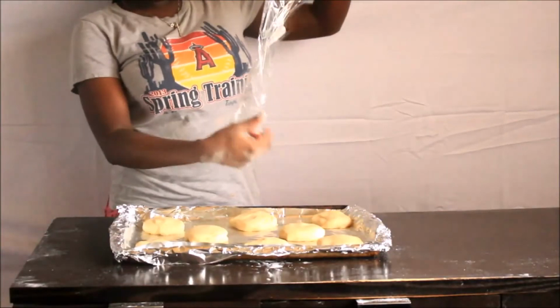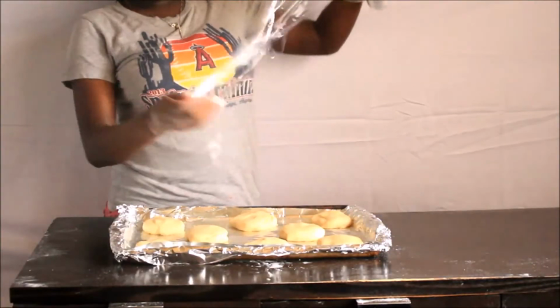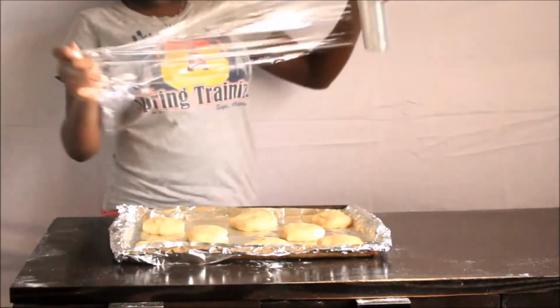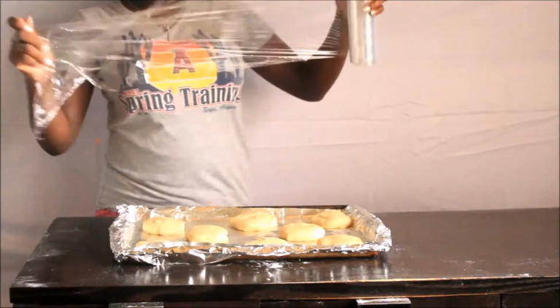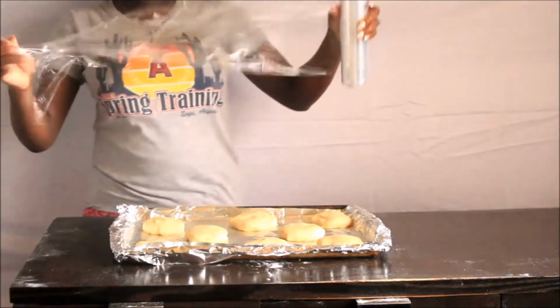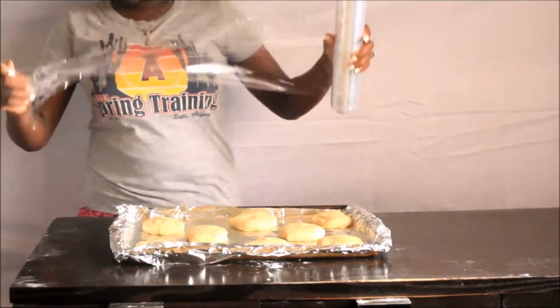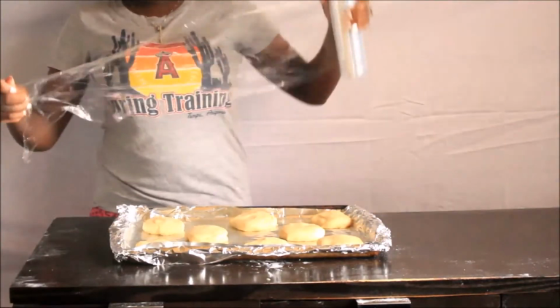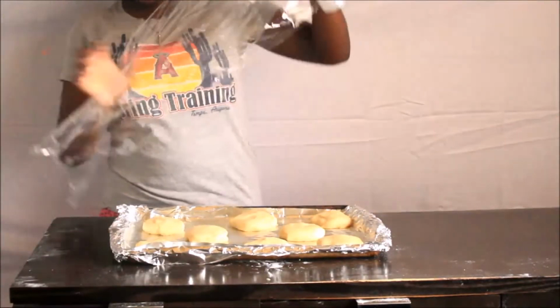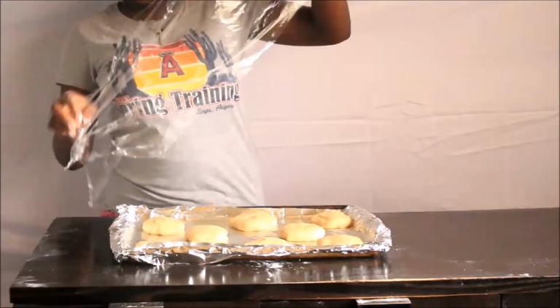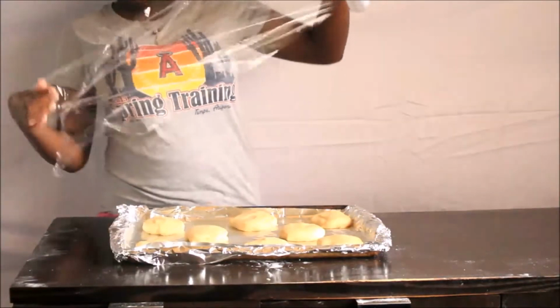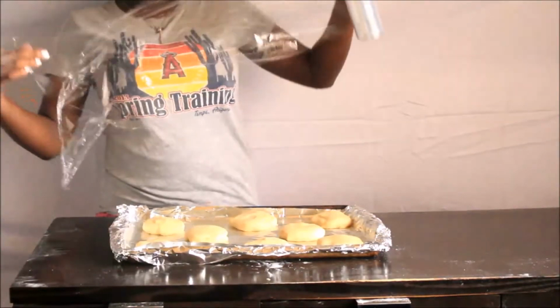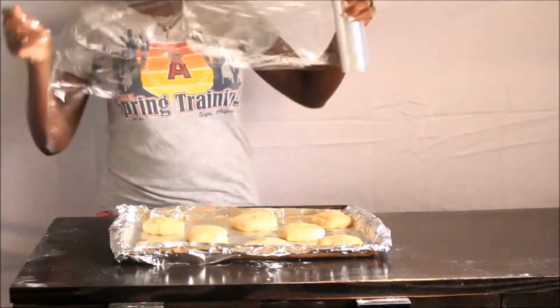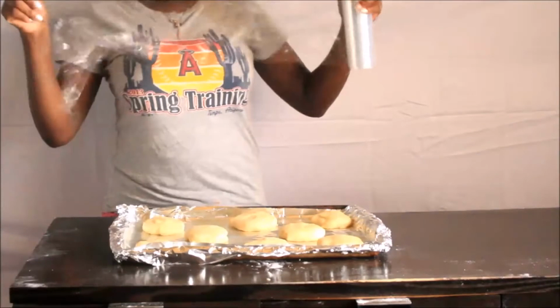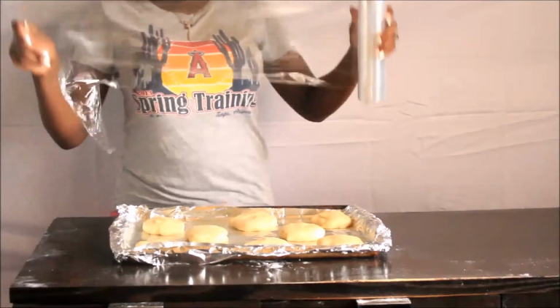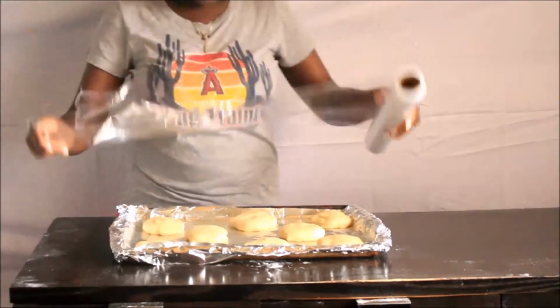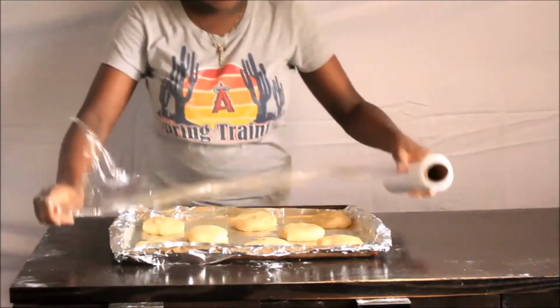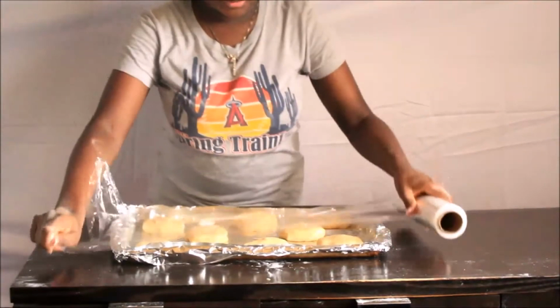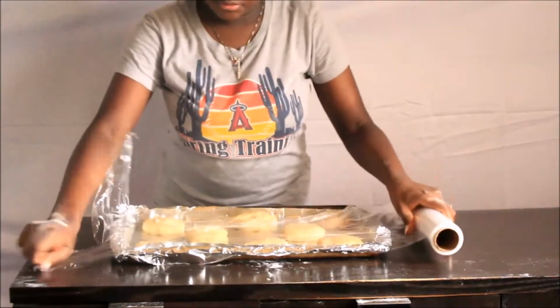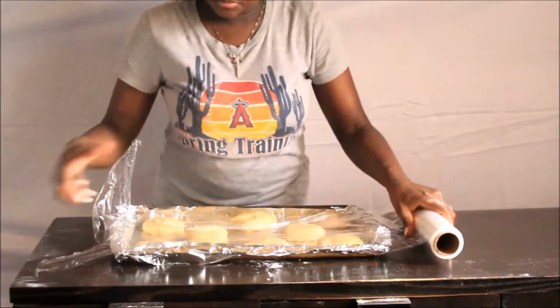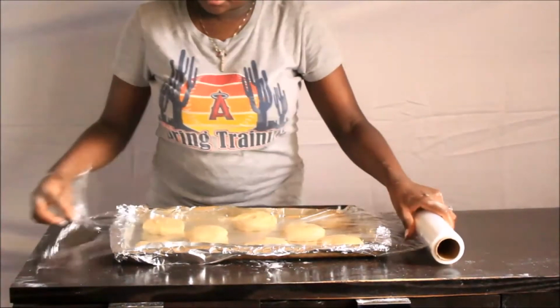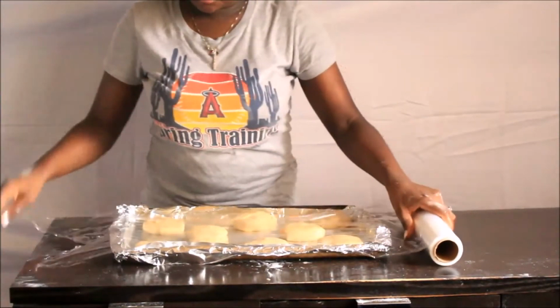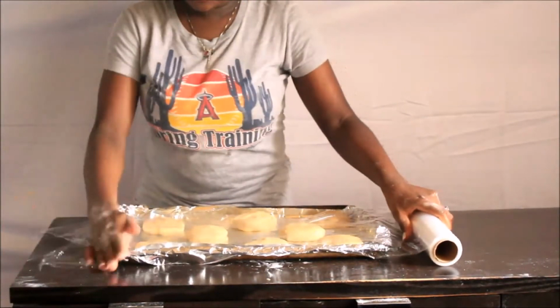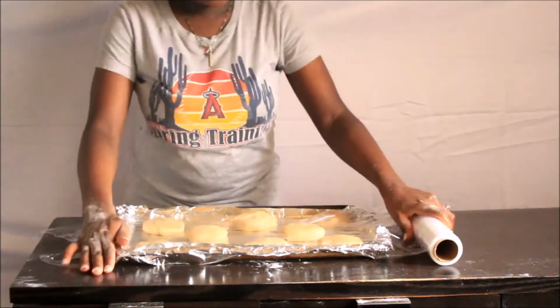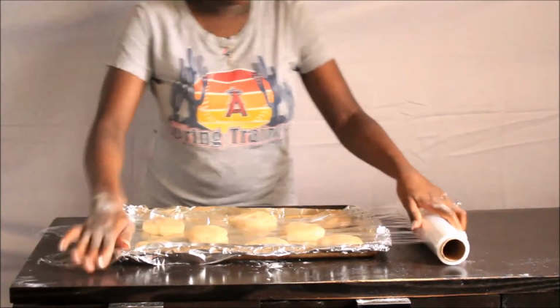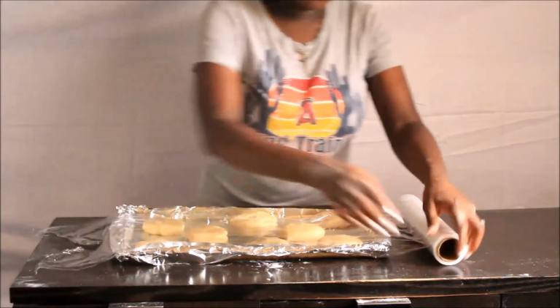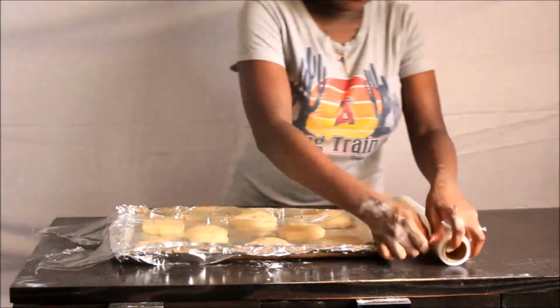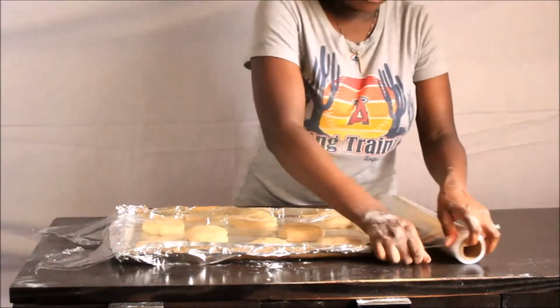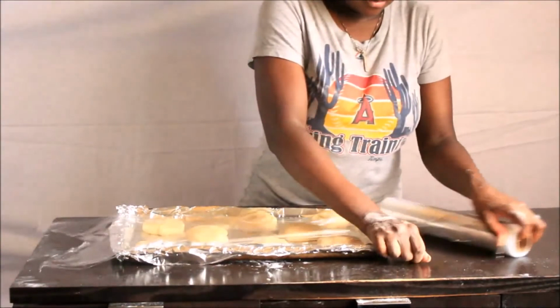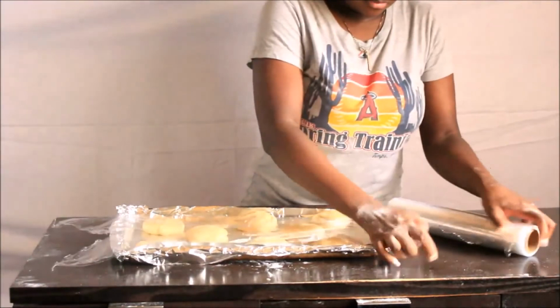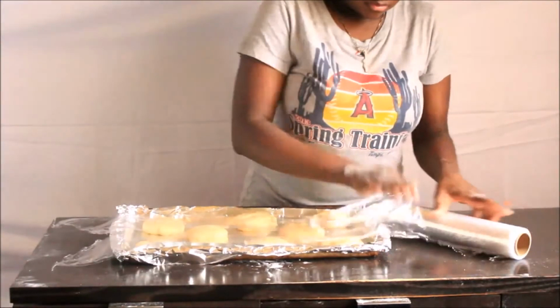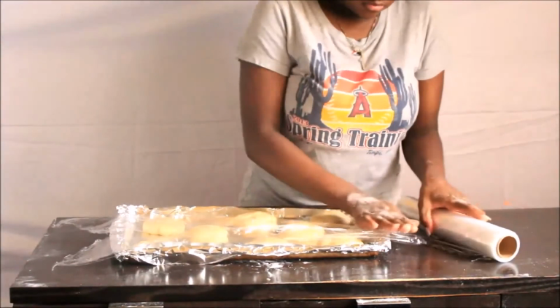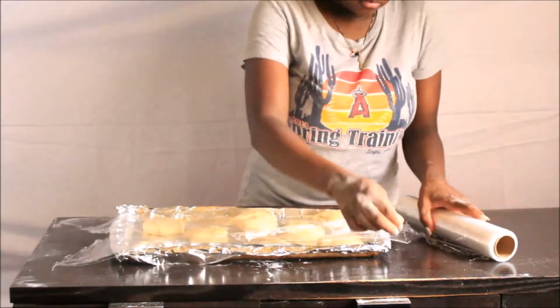Once you have your rolls made, put them on a greased pan and cover them up. Let them rest for ten minutes.